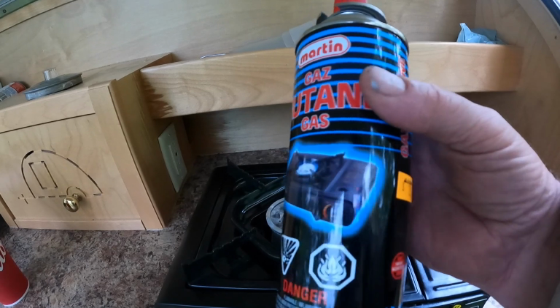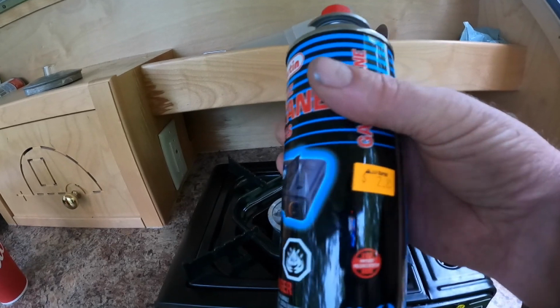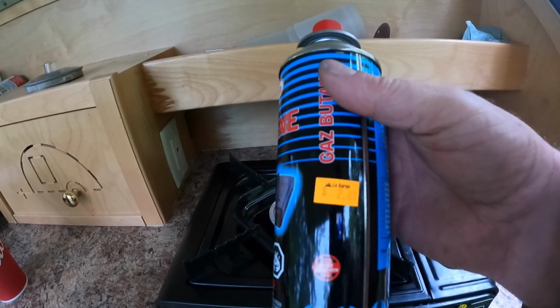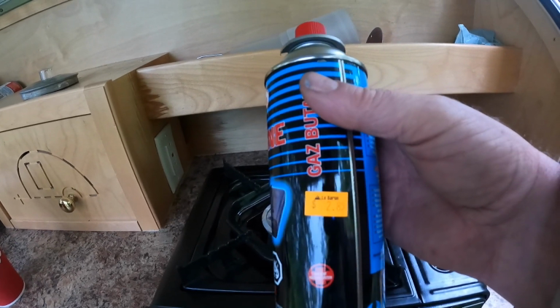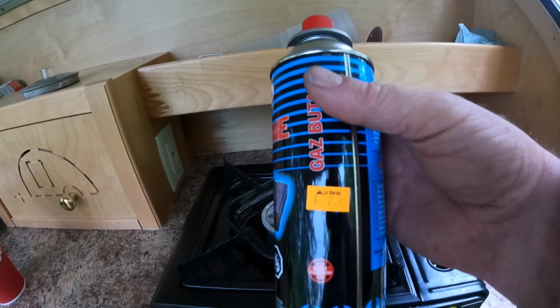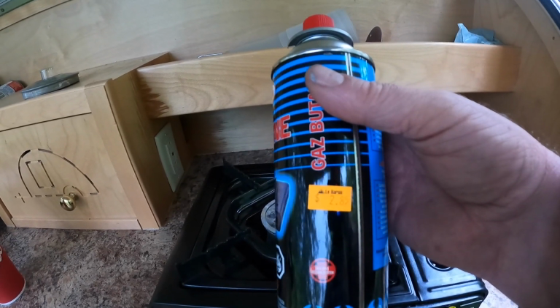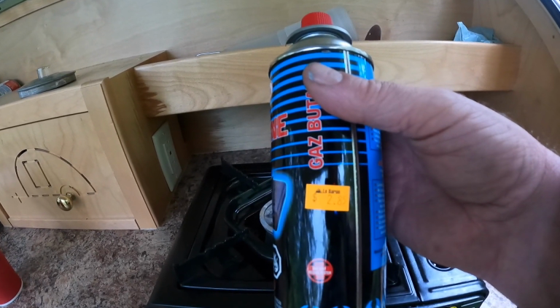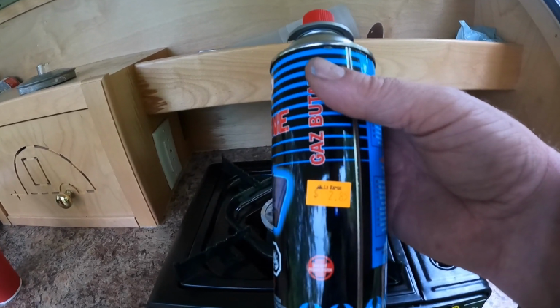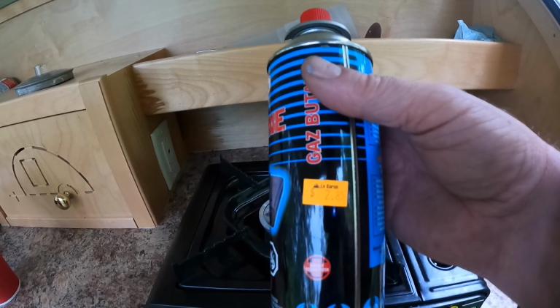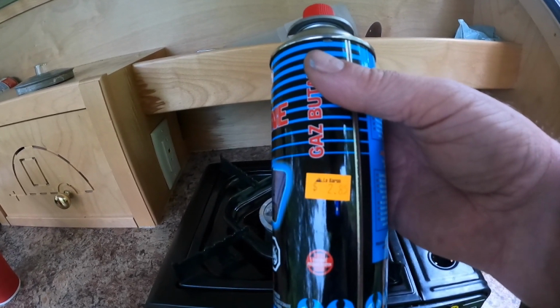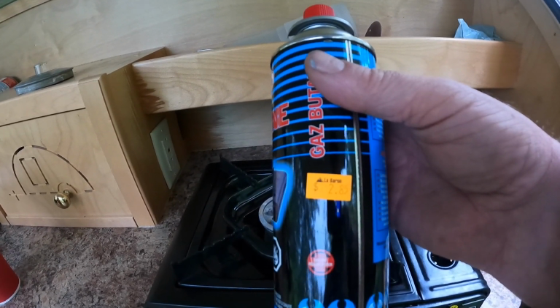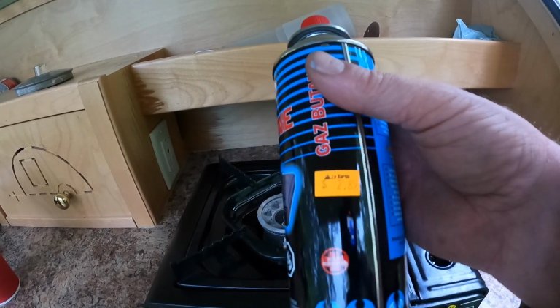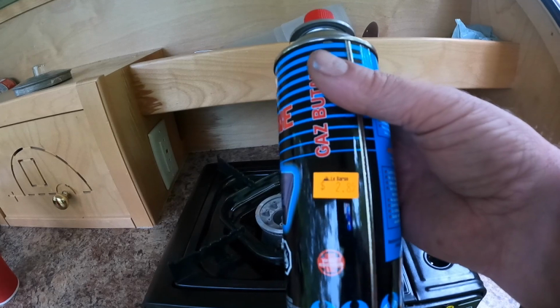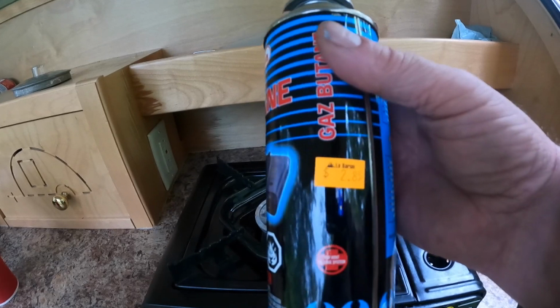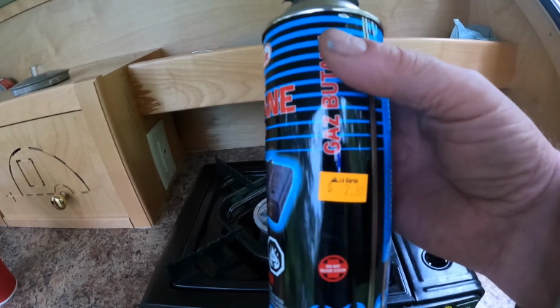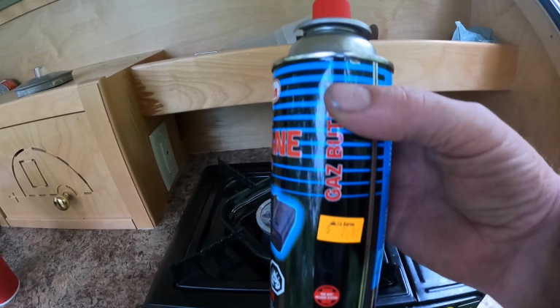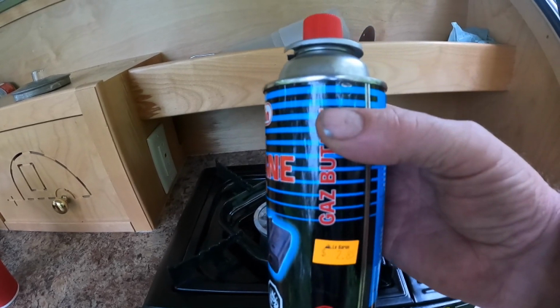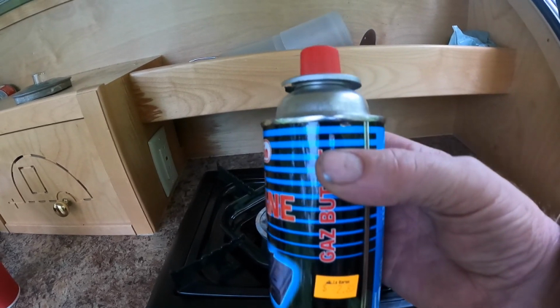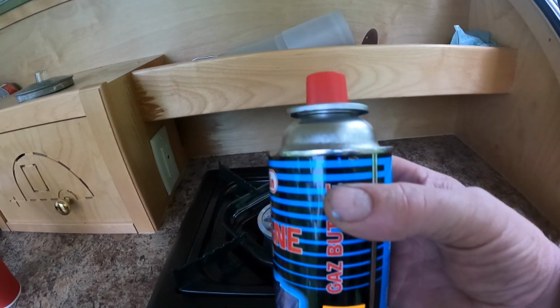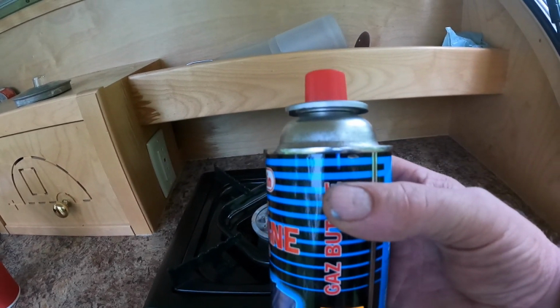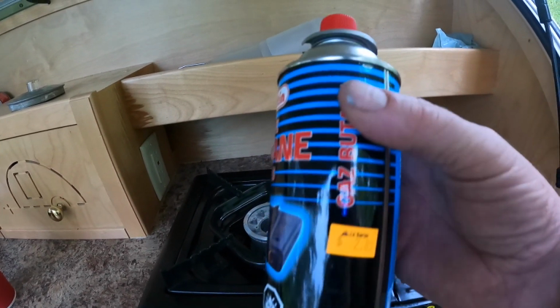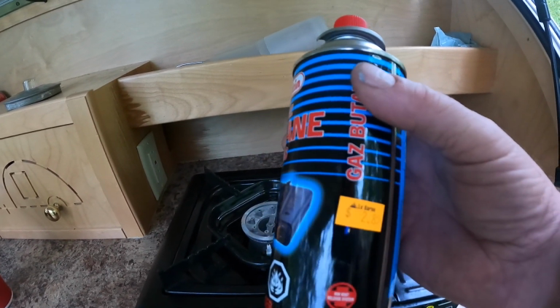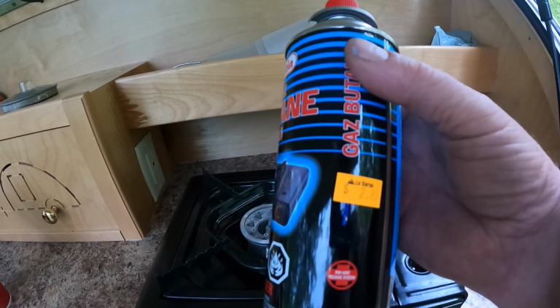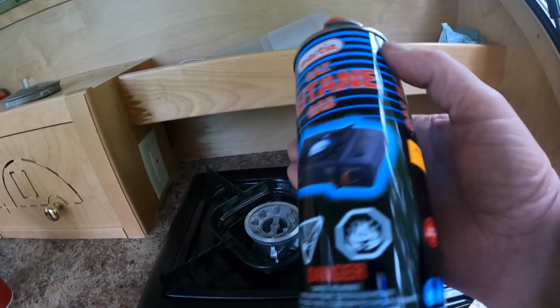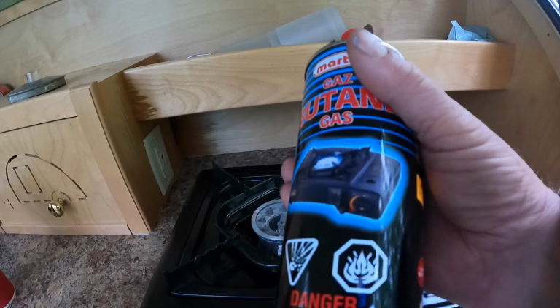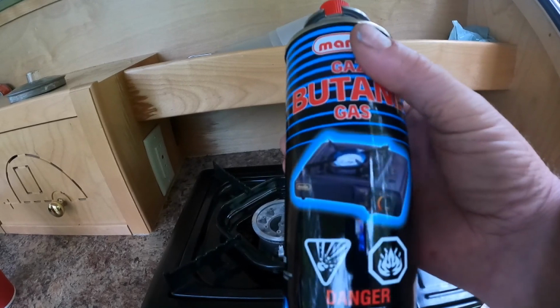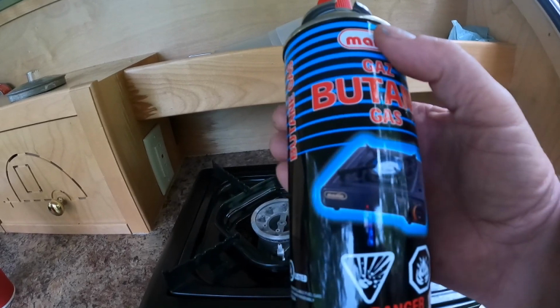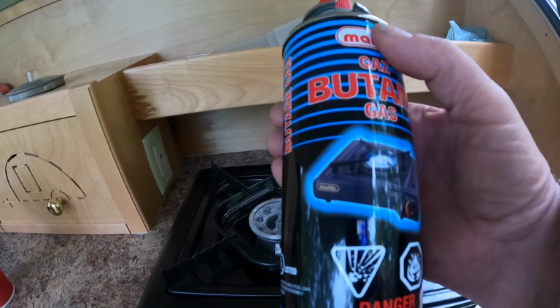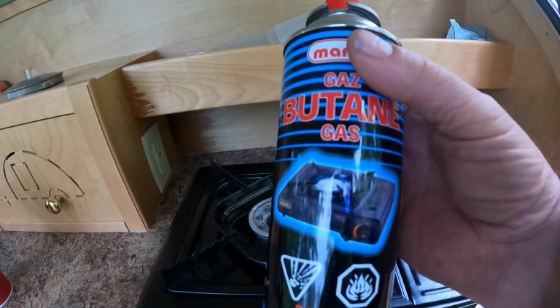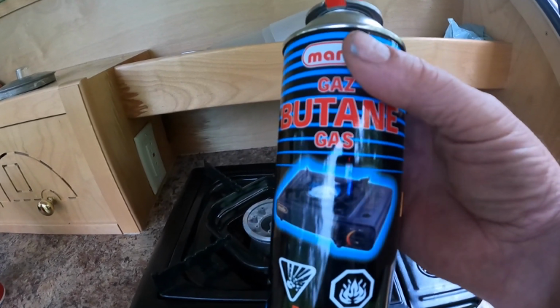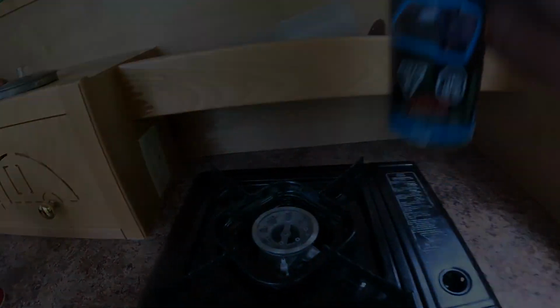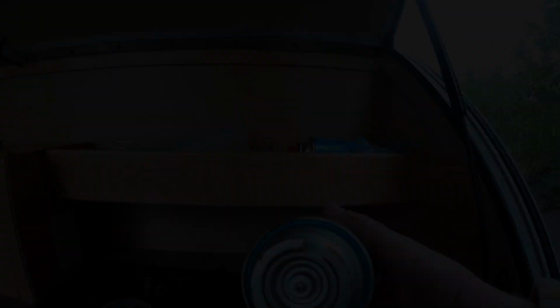They take butane canisters which you can buy individually — this one was $2.85 Canadian — and they last a long time. If you want to save a bit of money, buy them in a six-pack.